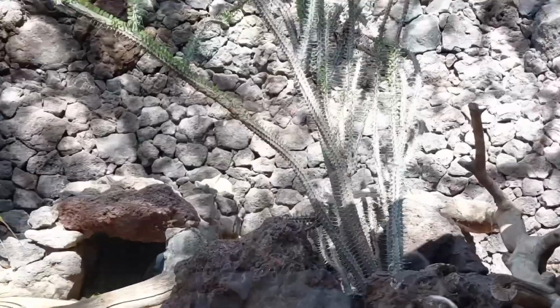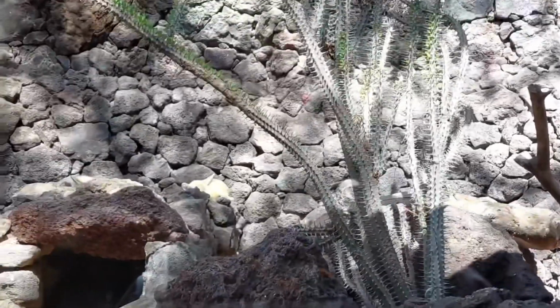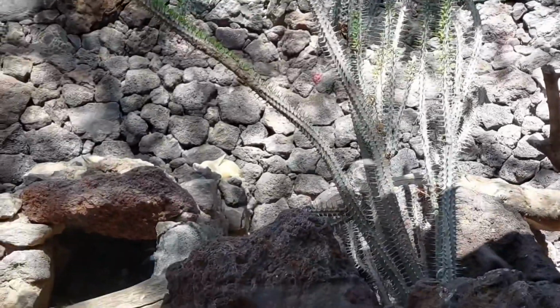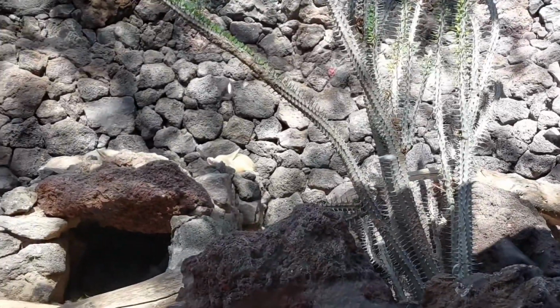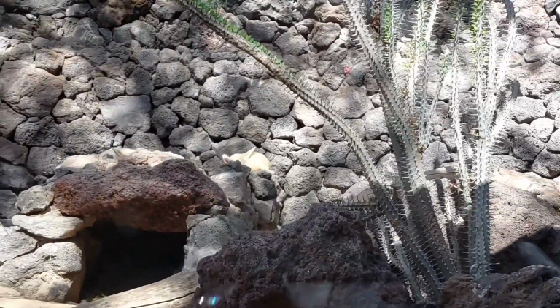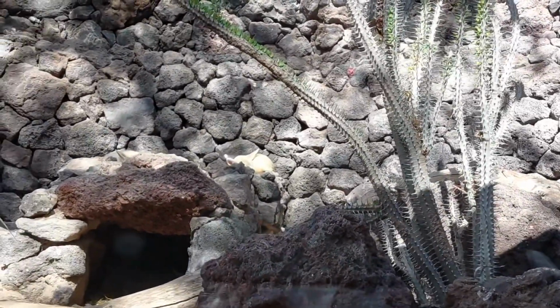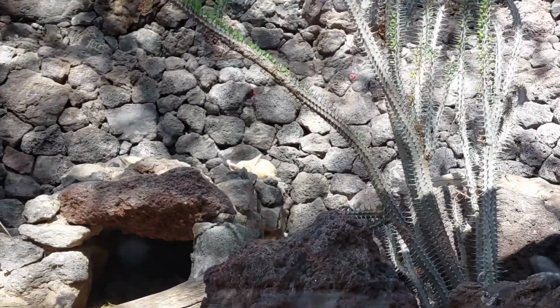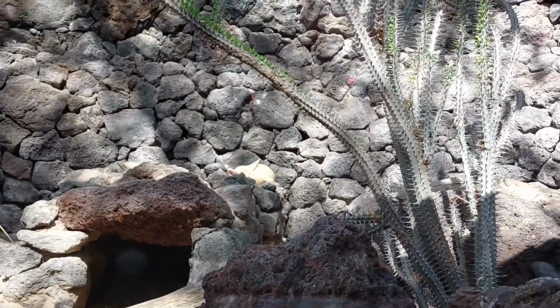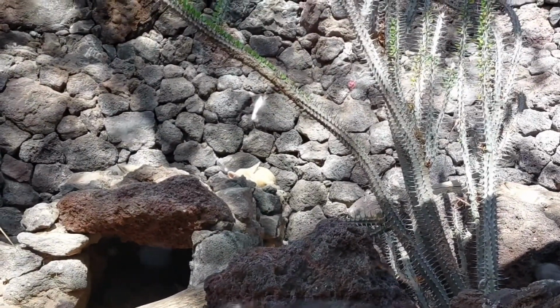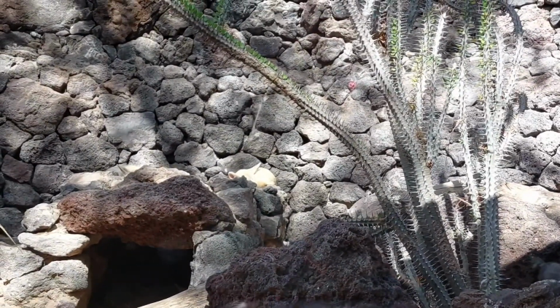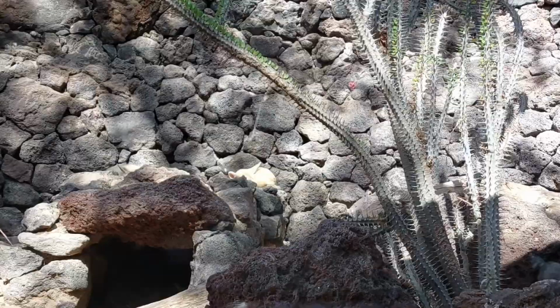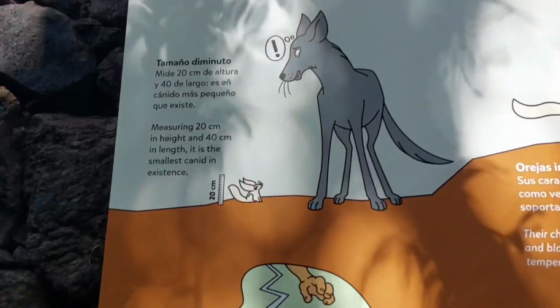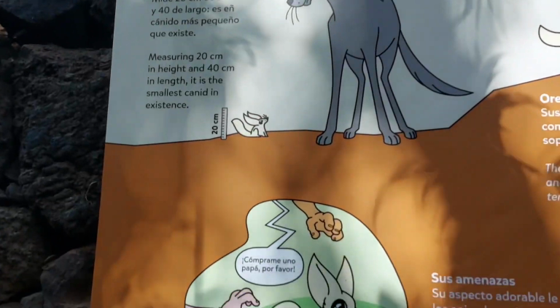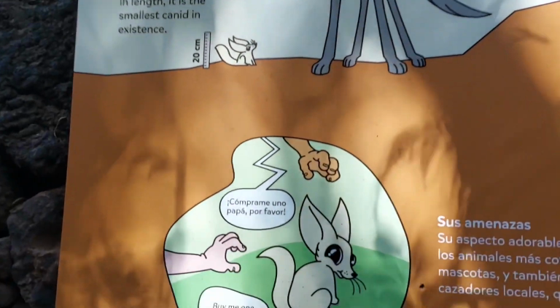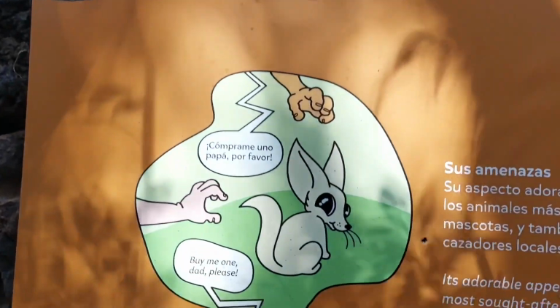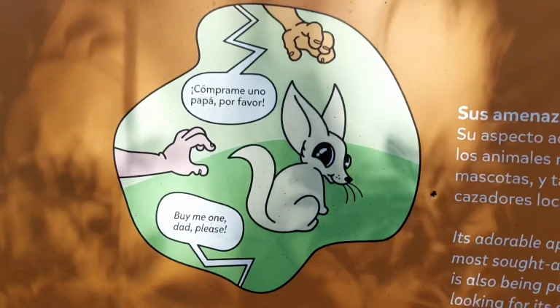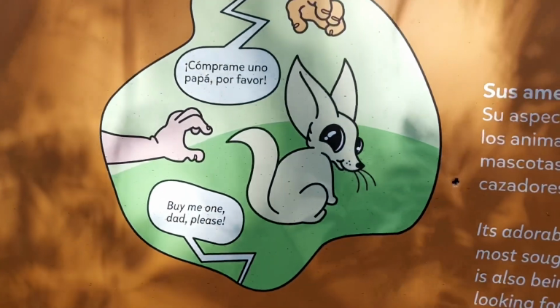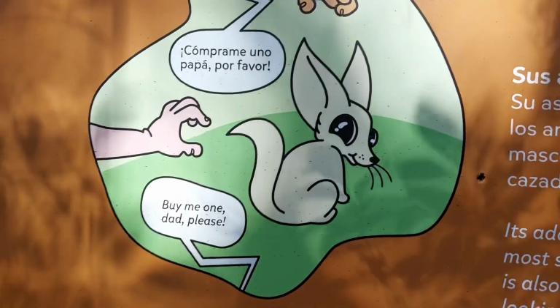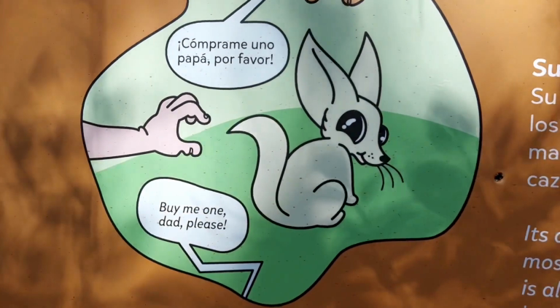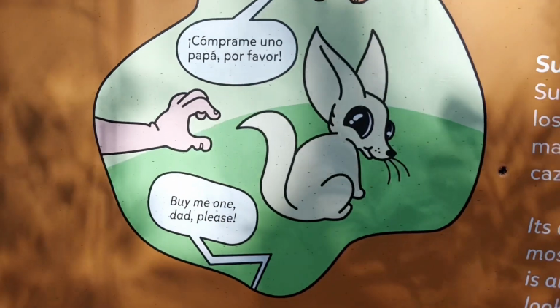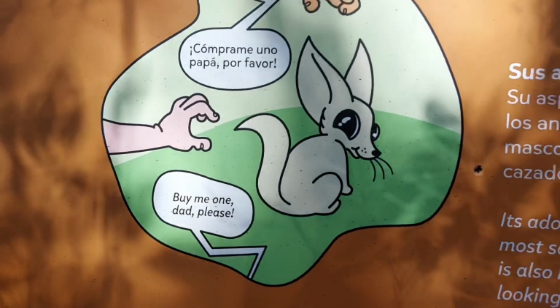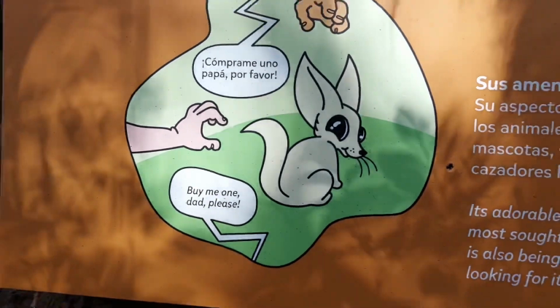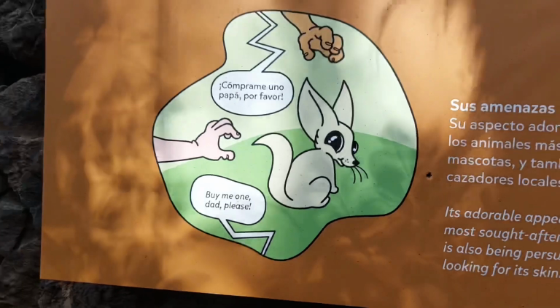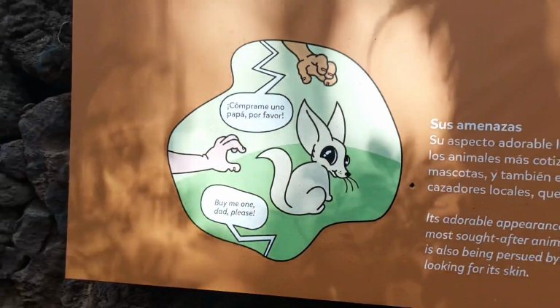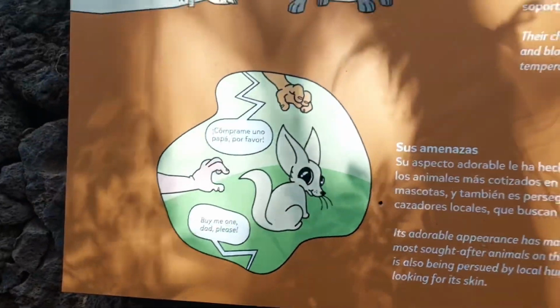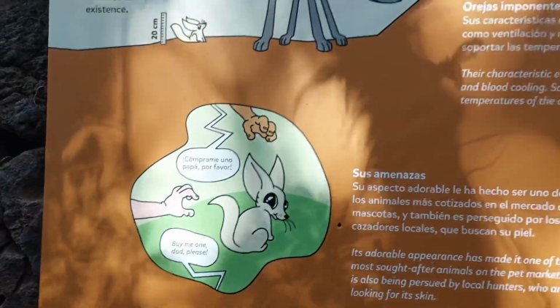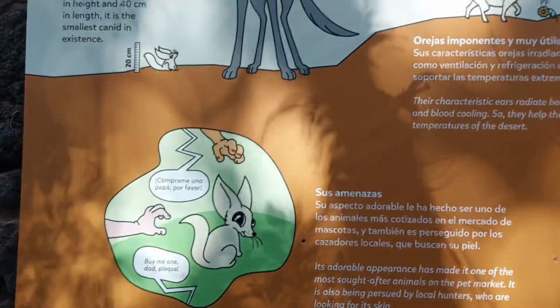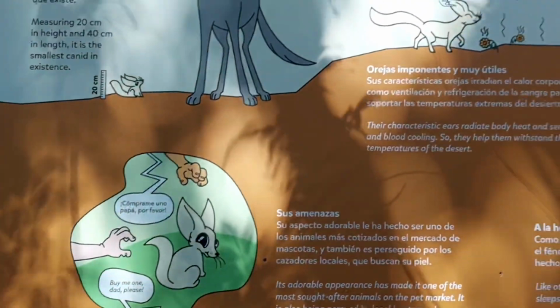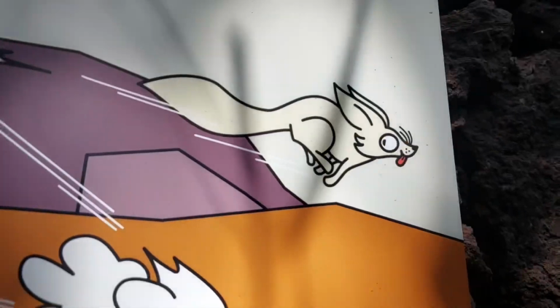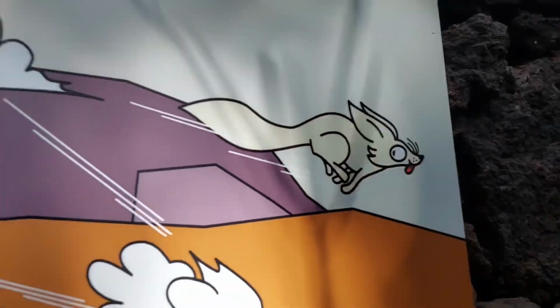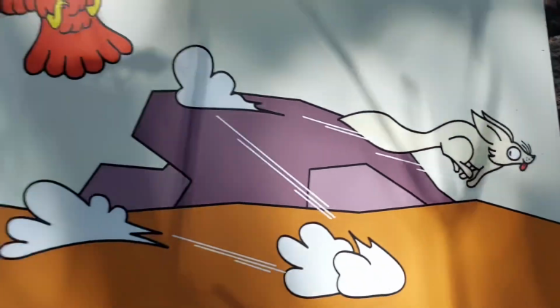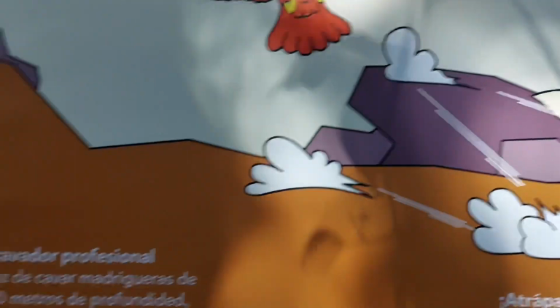It's right over there. It's so cute. It looks so fluffy! Buy me one — it looks so cute. I love these drawings.